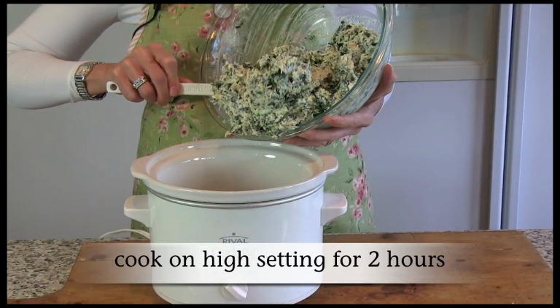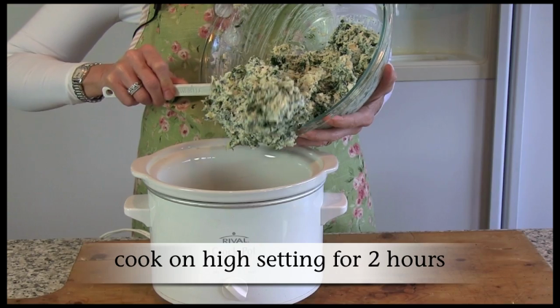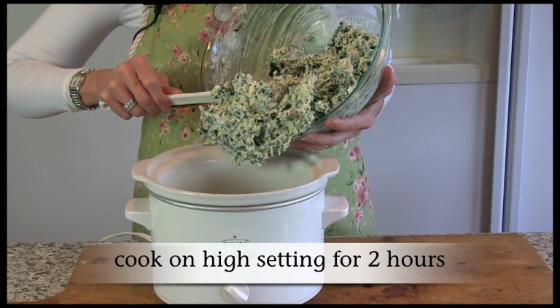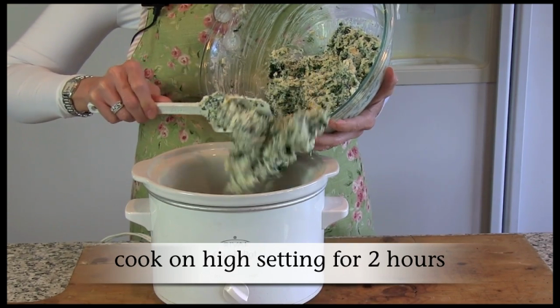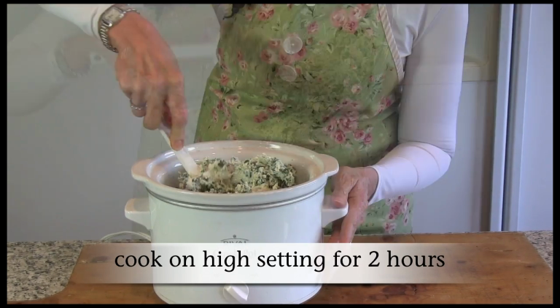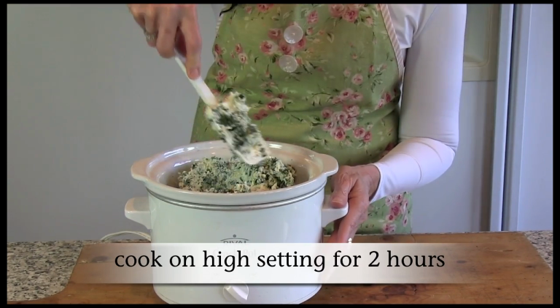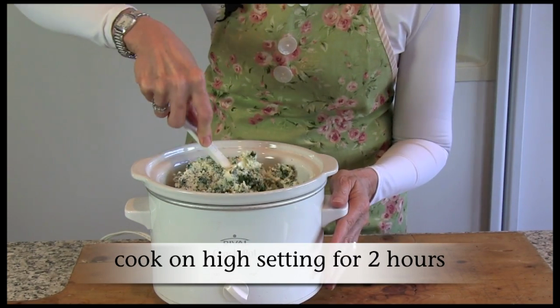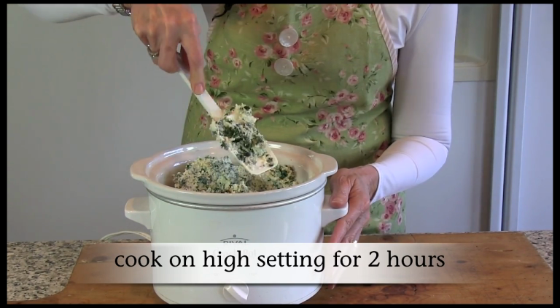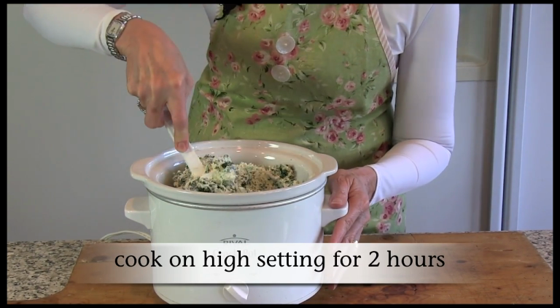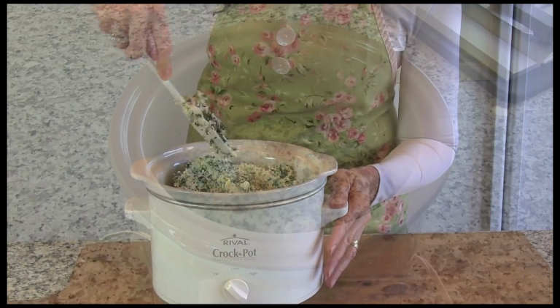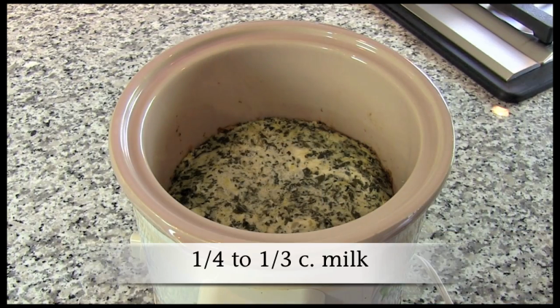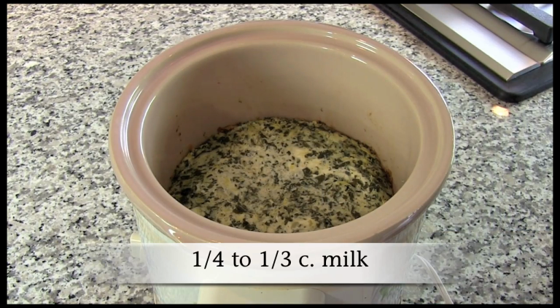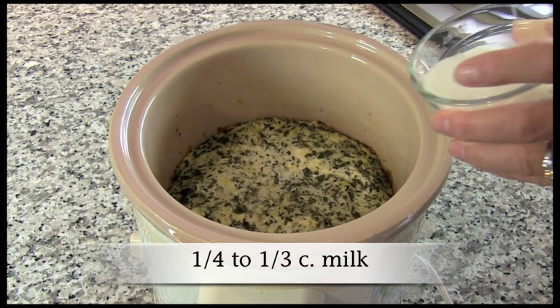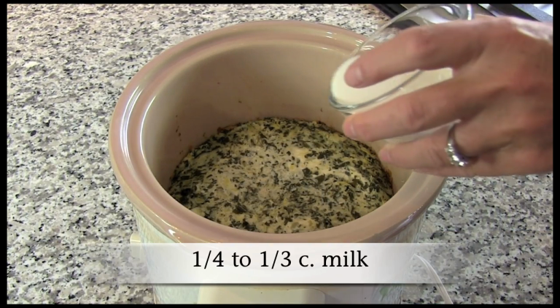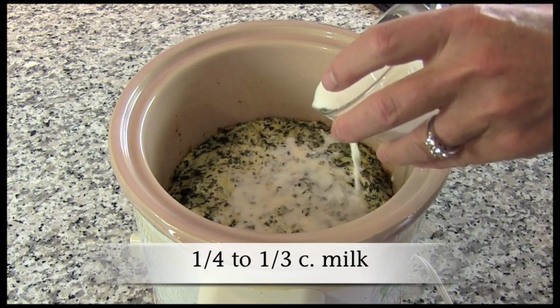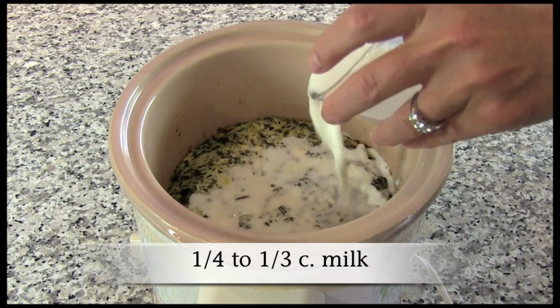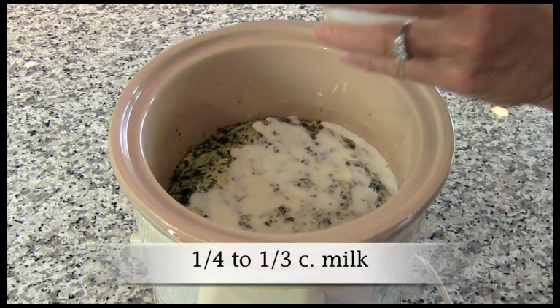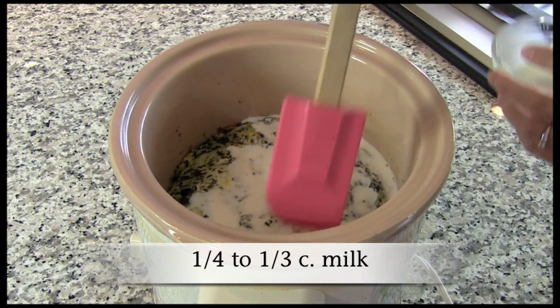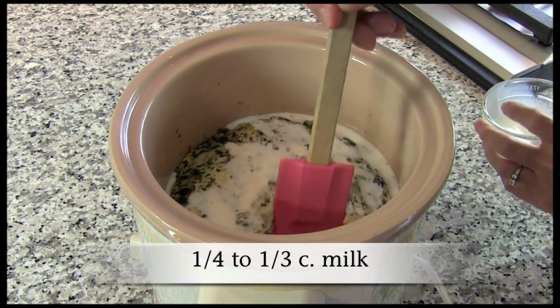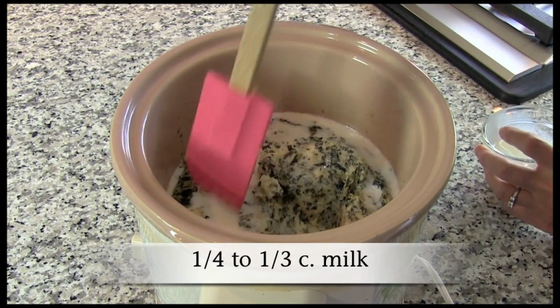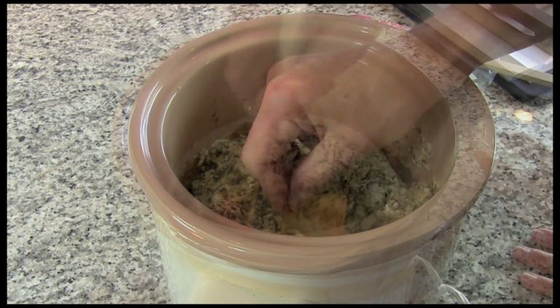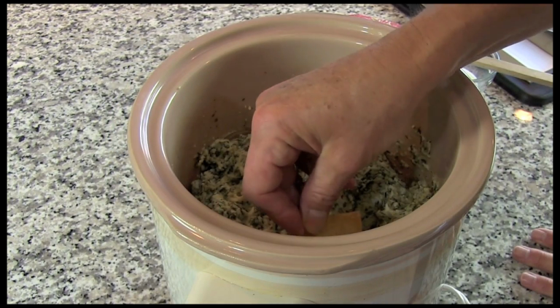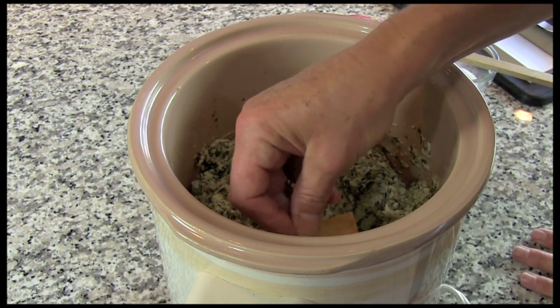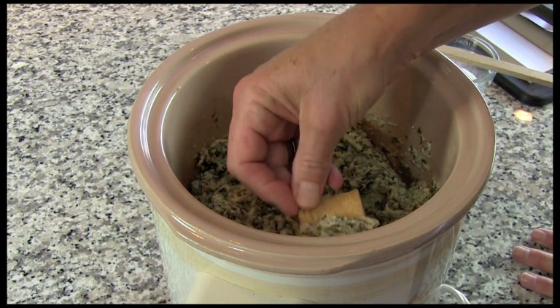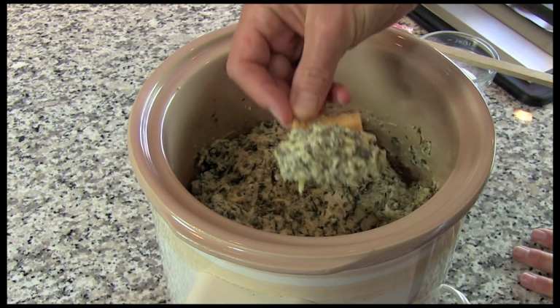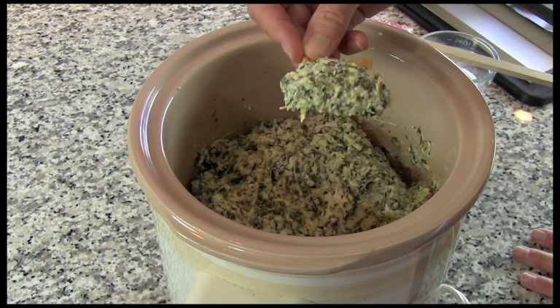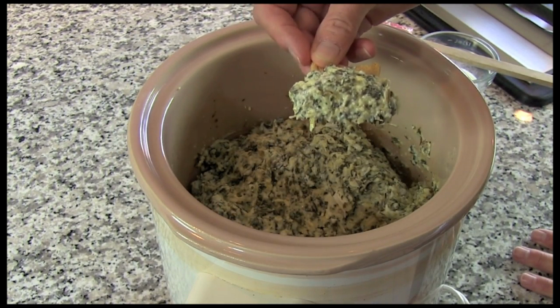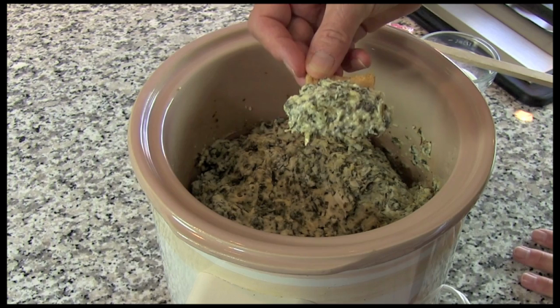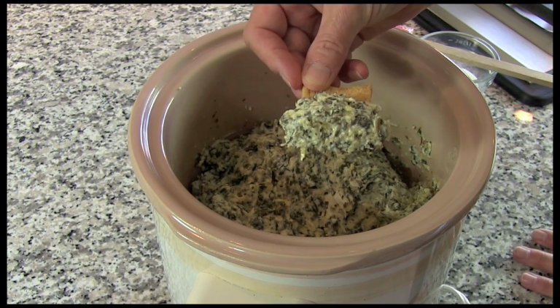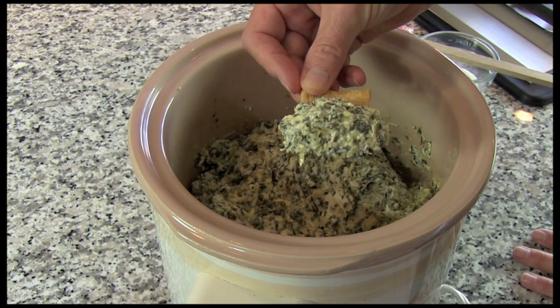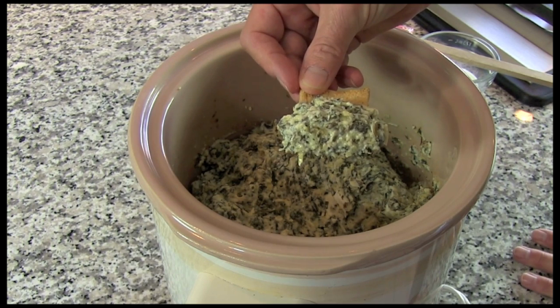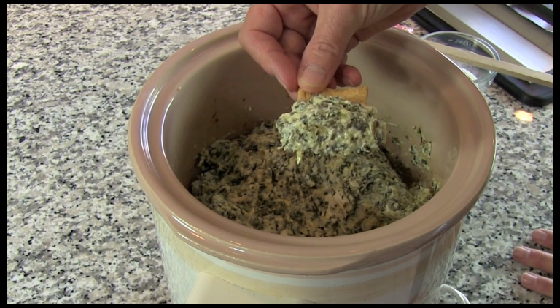Cover and cook on high setting for two hours or until cheese is melted. Once the cheese is melted, stir in milk until the desired dipping consistency is reached, then turn down your slow cooker to low setting for serving.